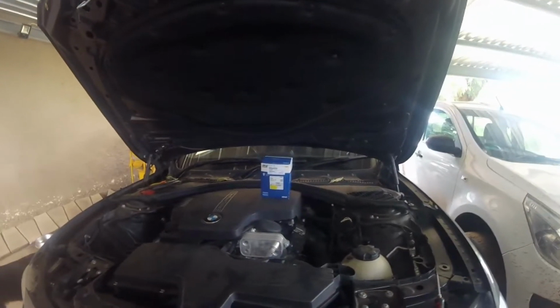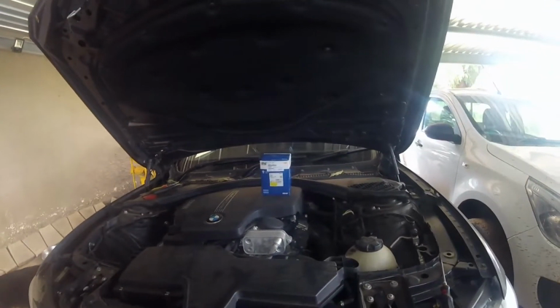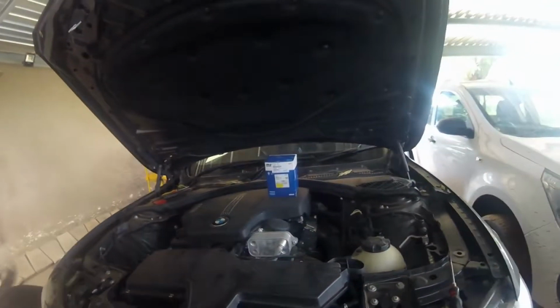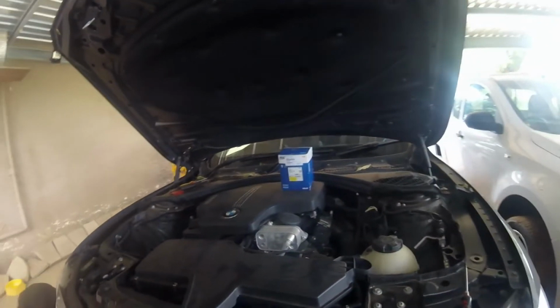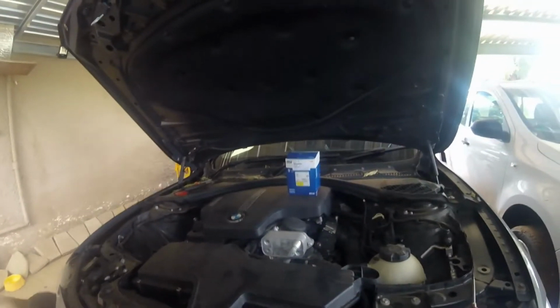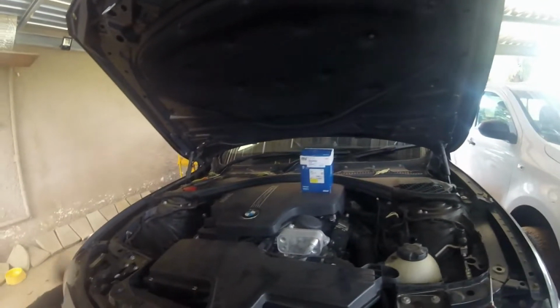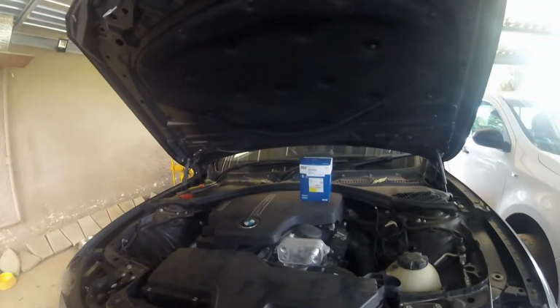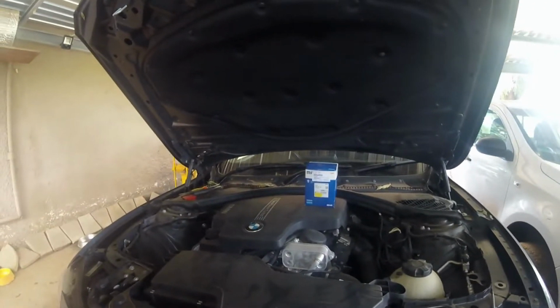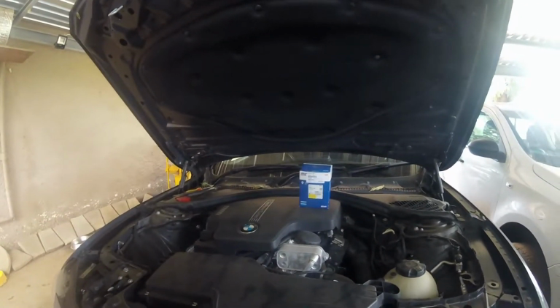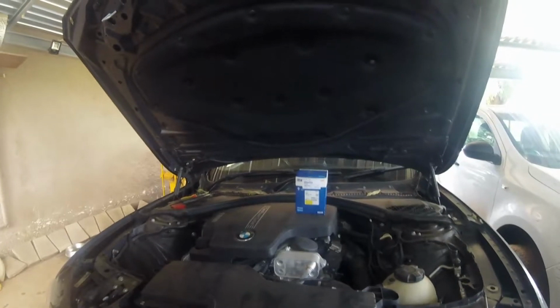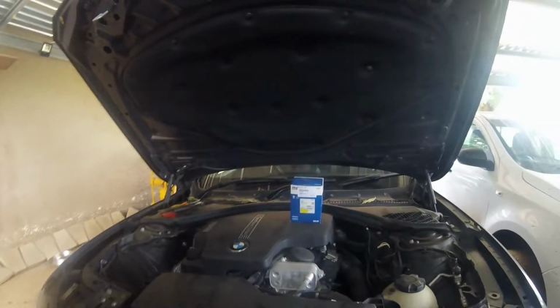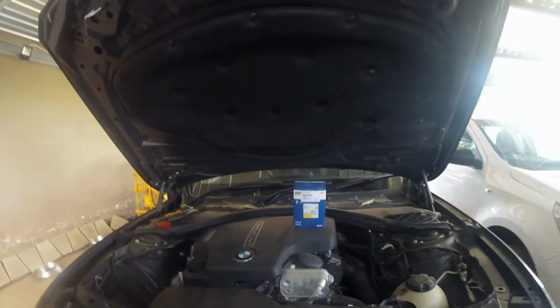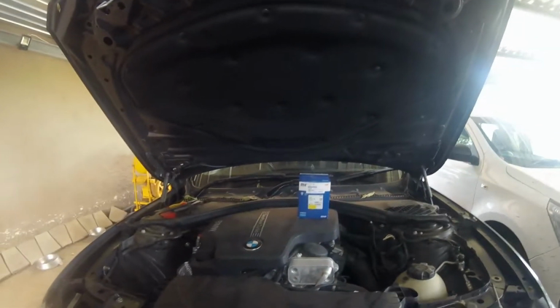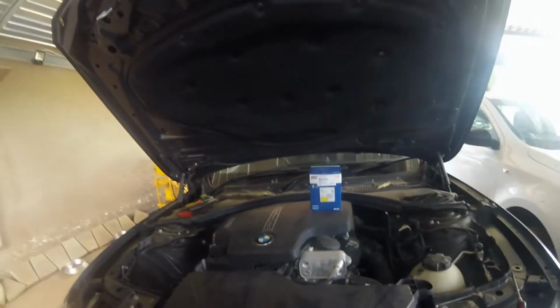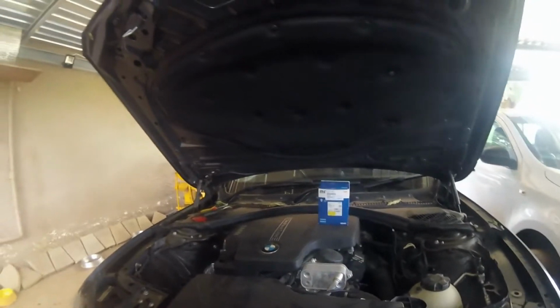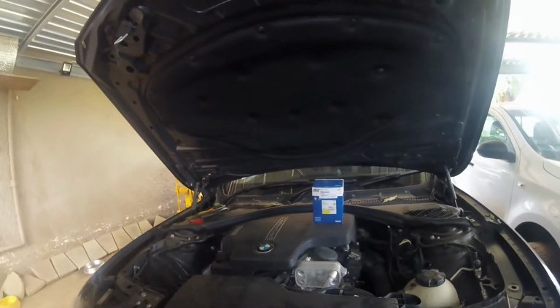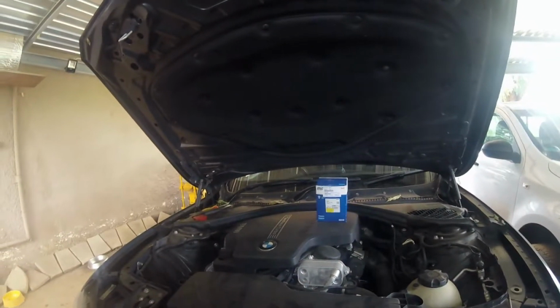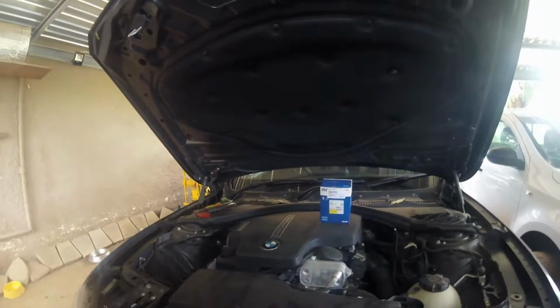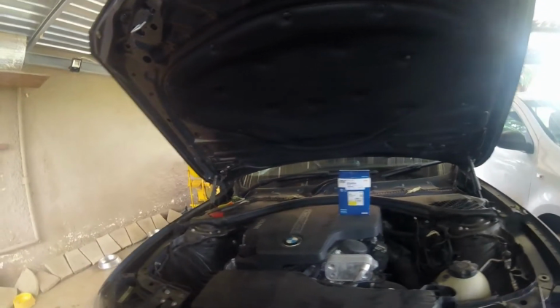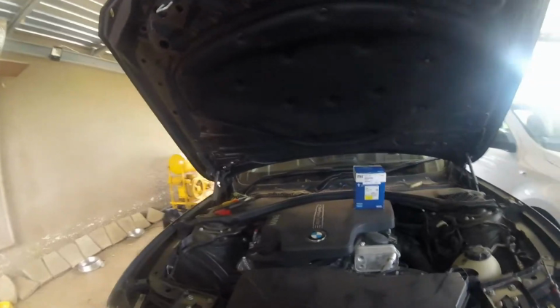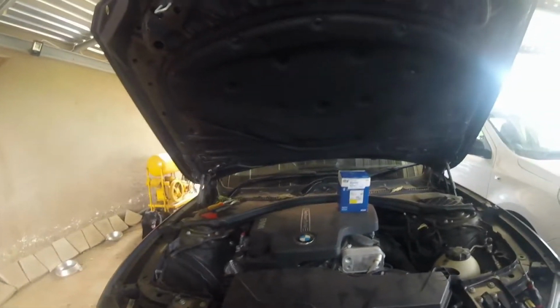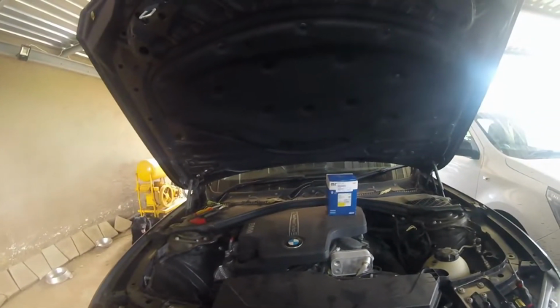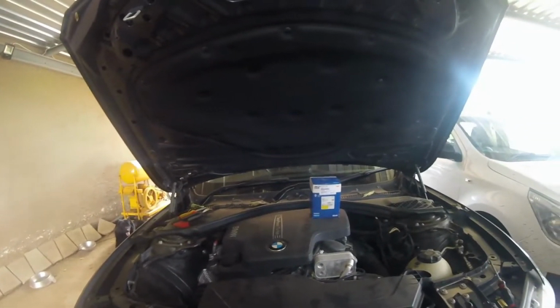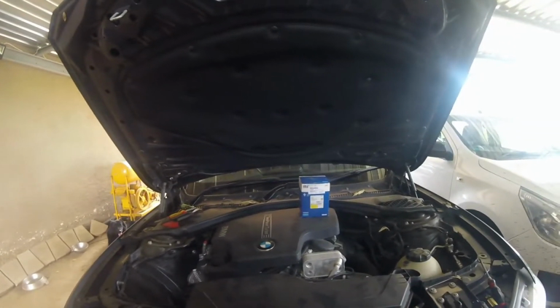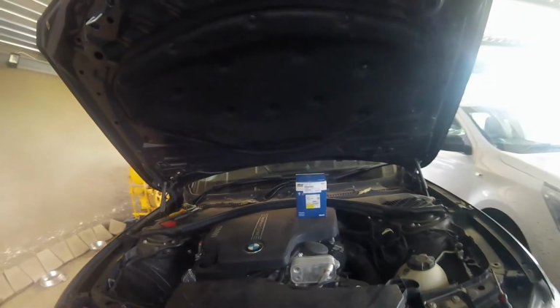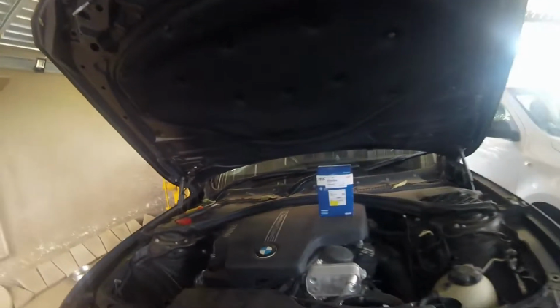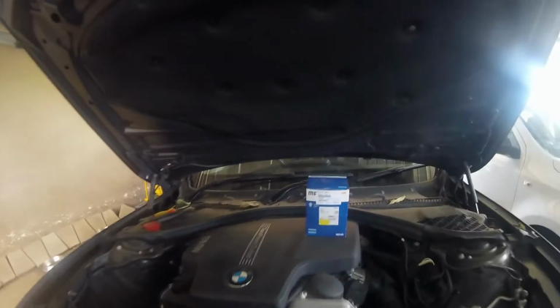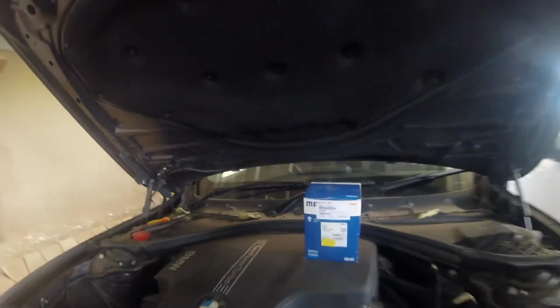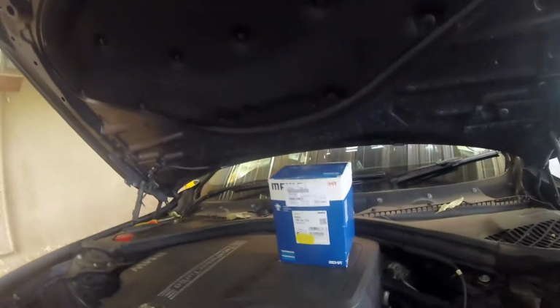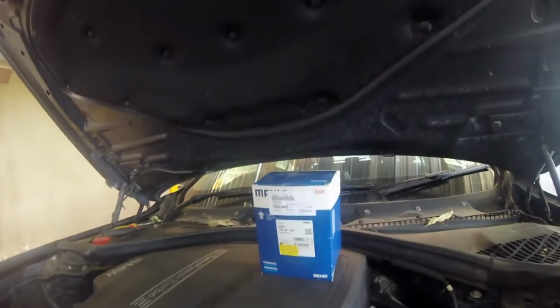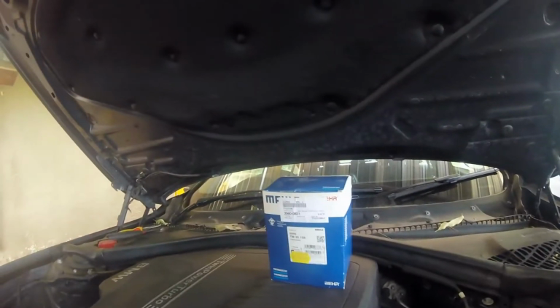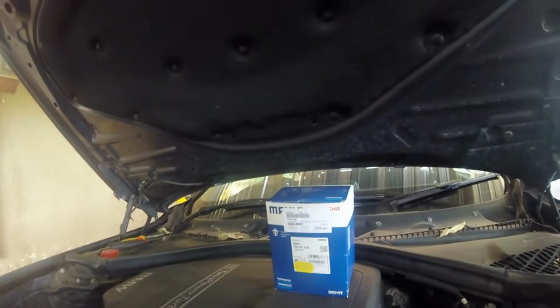Good day everyone, welcome back. Today I am going to show you how to change a thermostat on a BMW 320i F30 2012 model. As you can see I already bought the new one, hopefully it is the correct one.